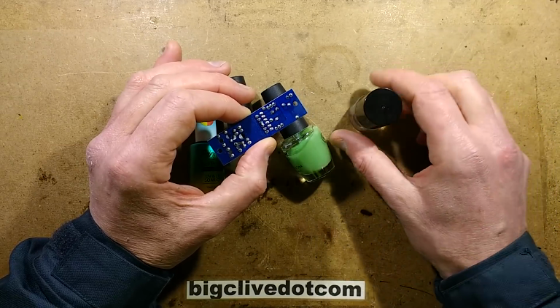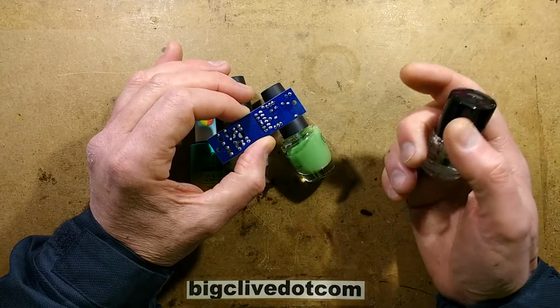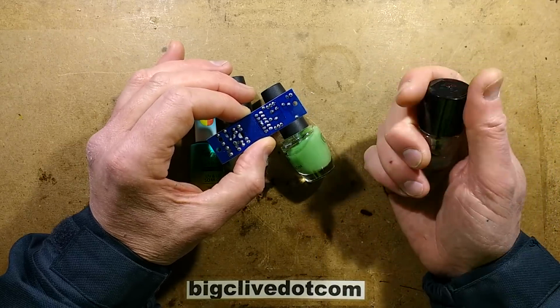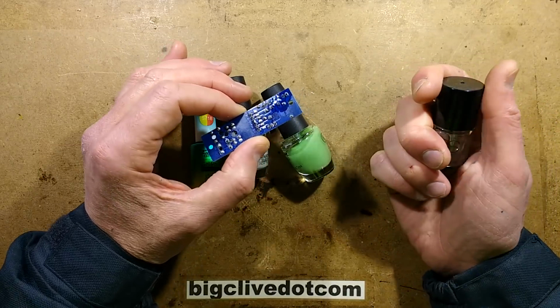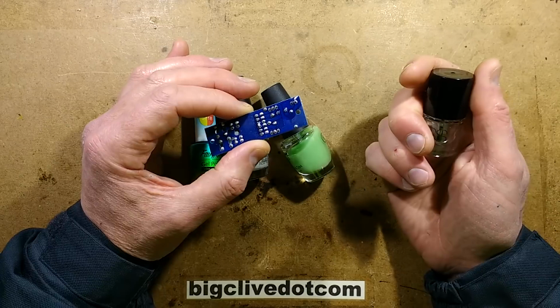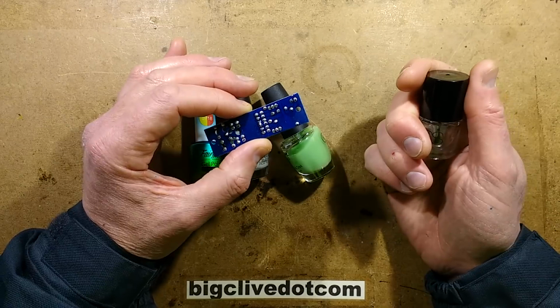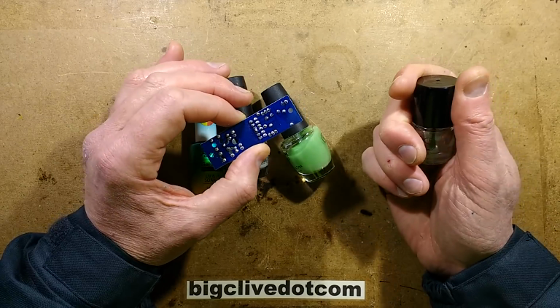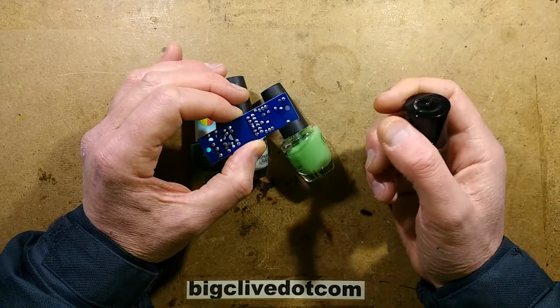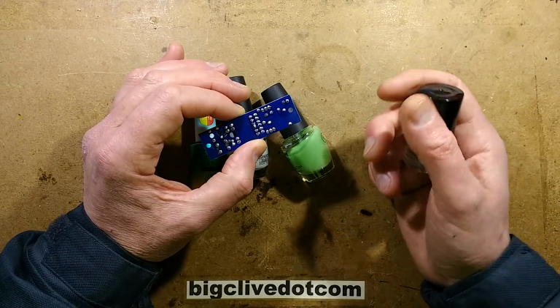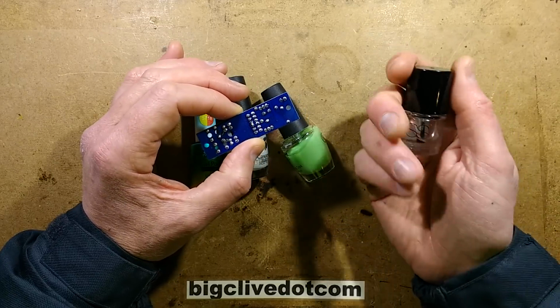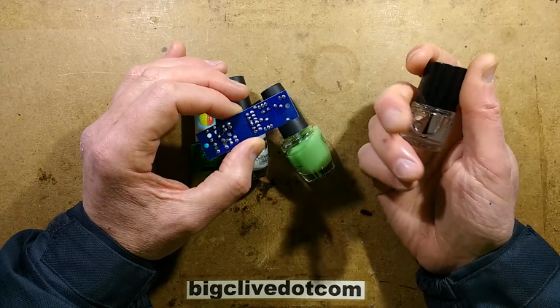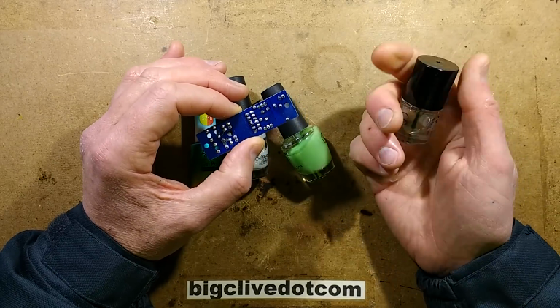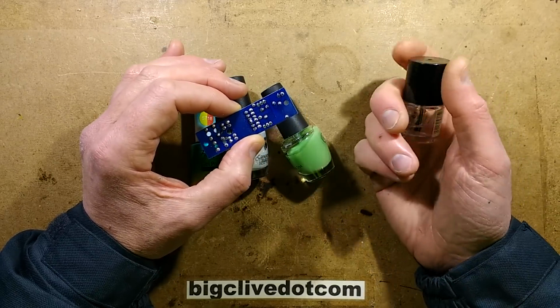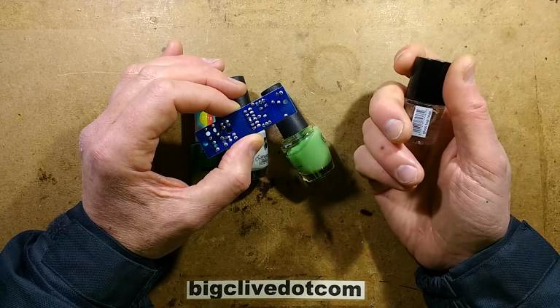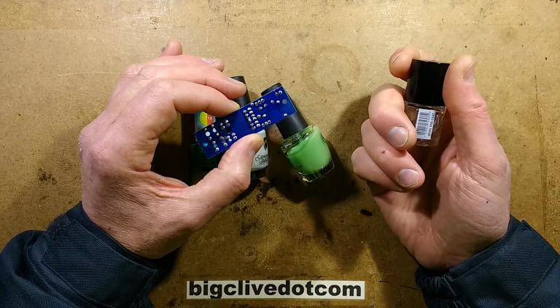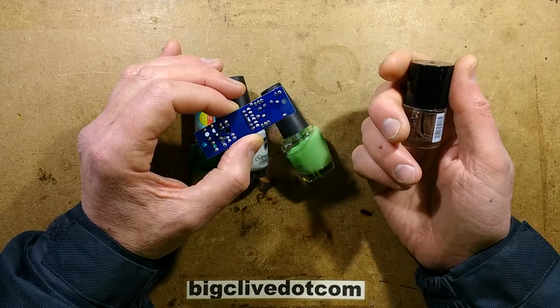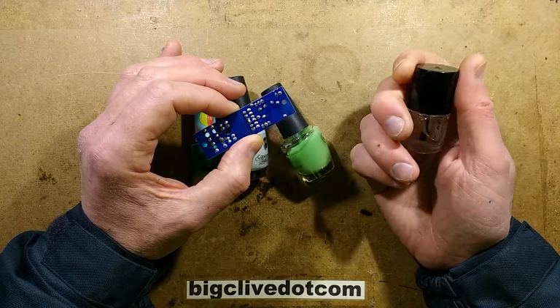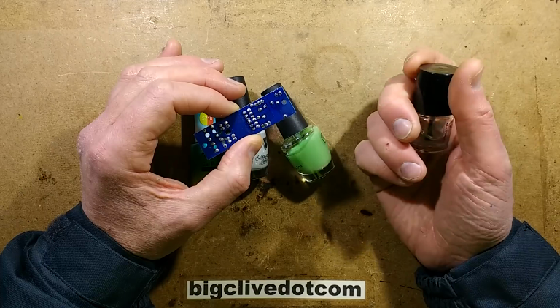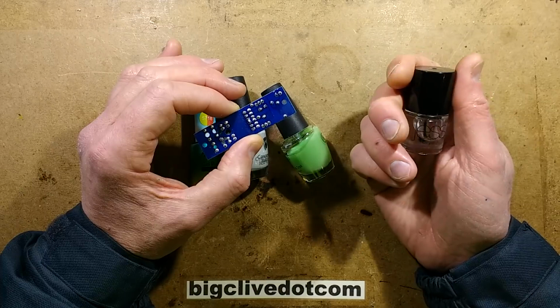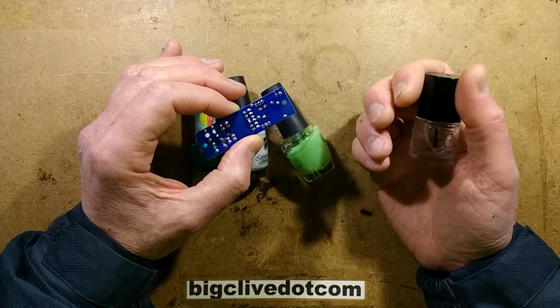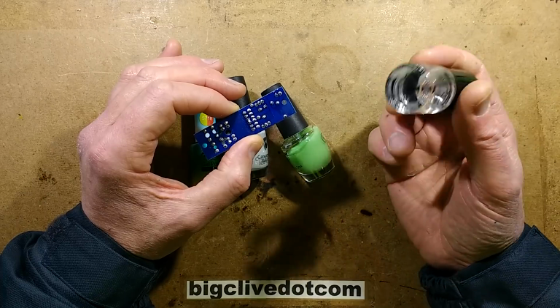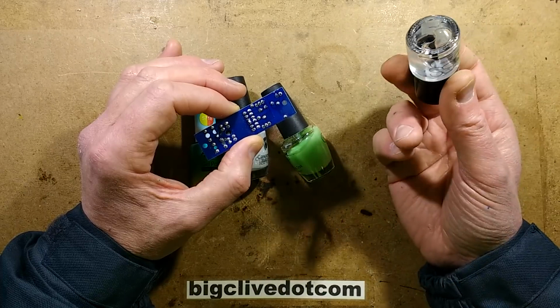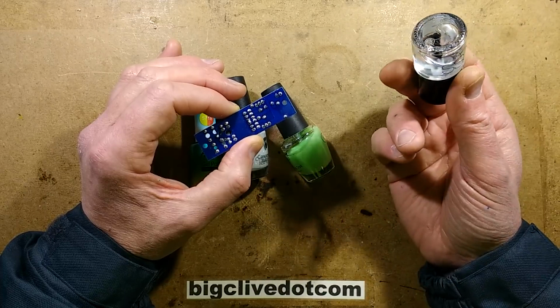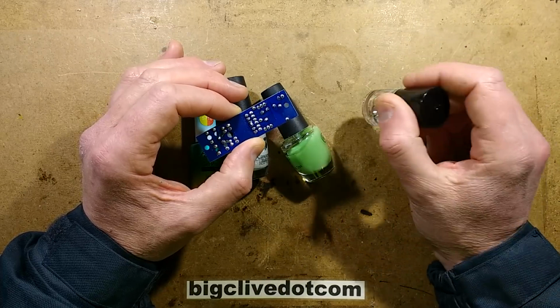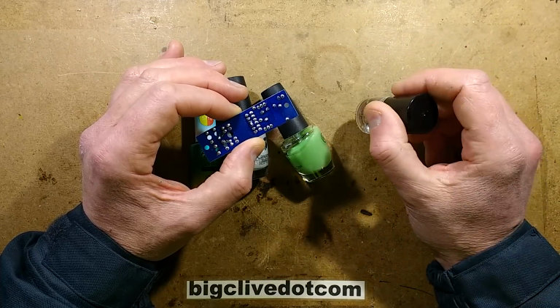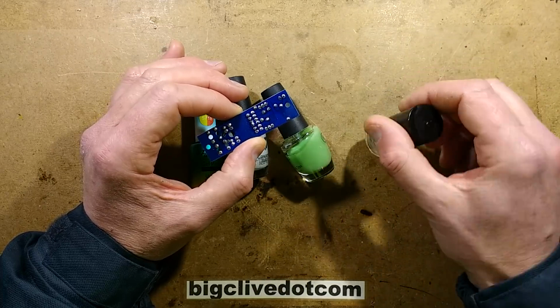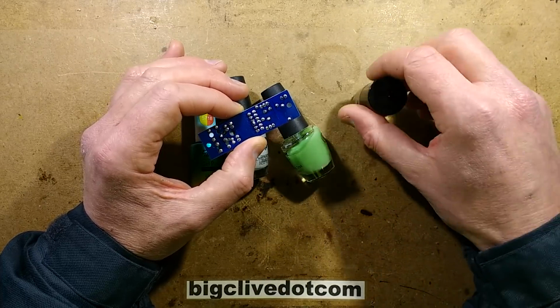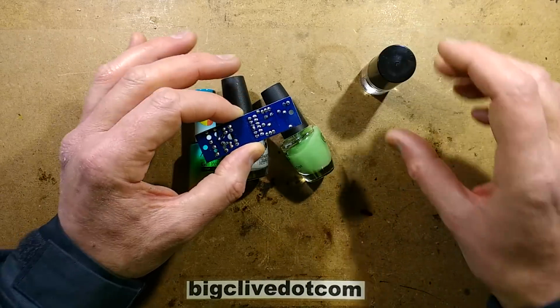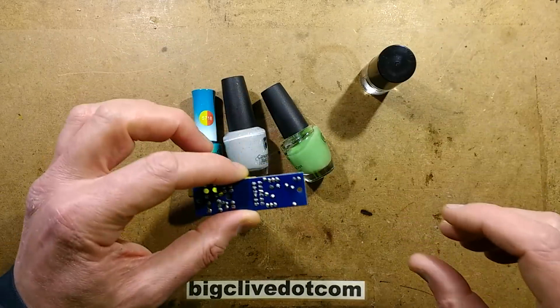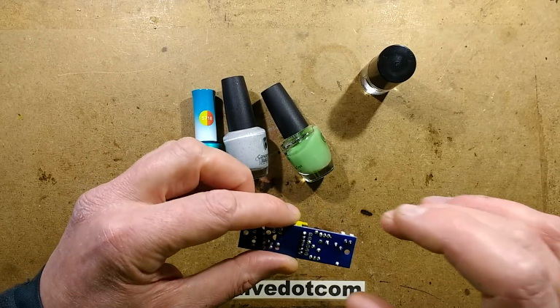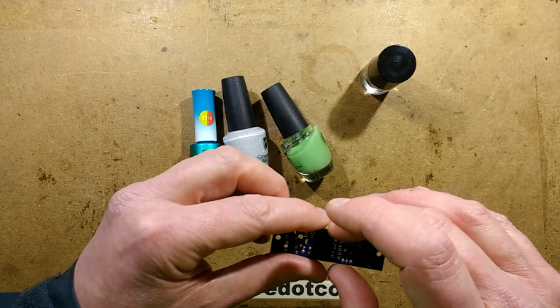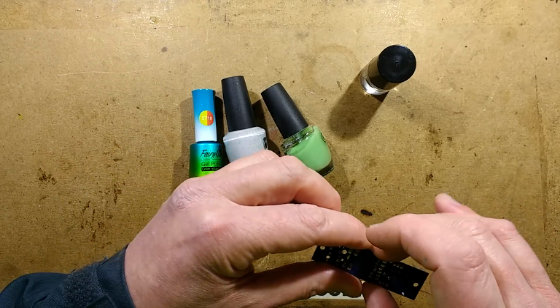I should keep in mind that some nail lacquers, technically speaking, could be slightly conductive. I don't think they are conductive, but I just thought I'd mention that anyway - that's my ass covered, so to speak.